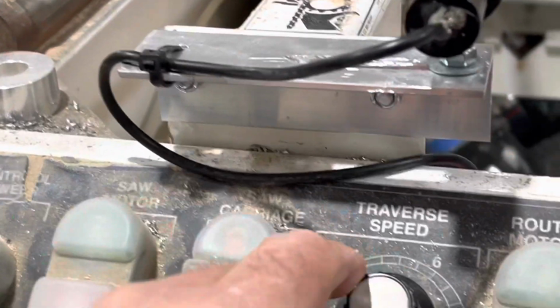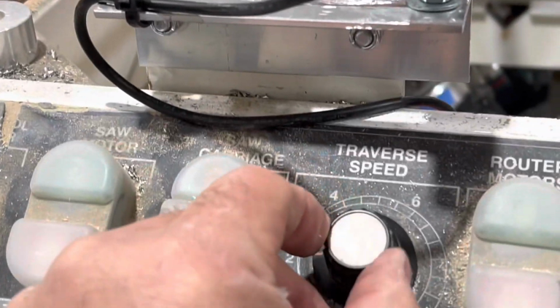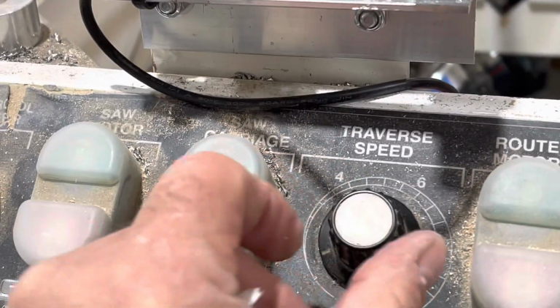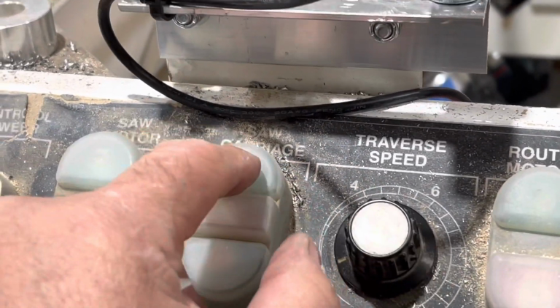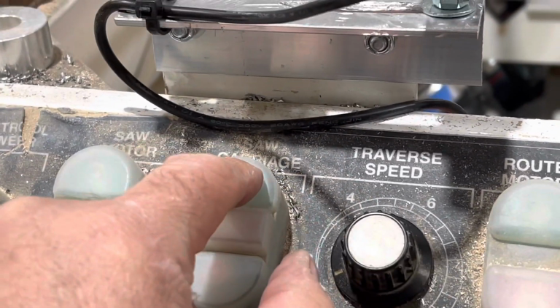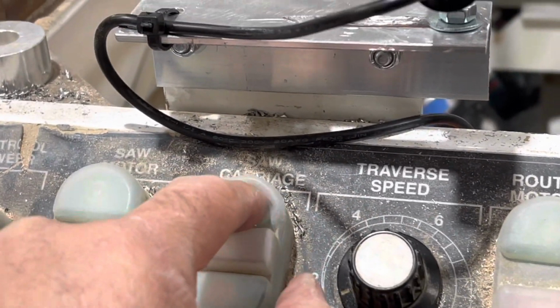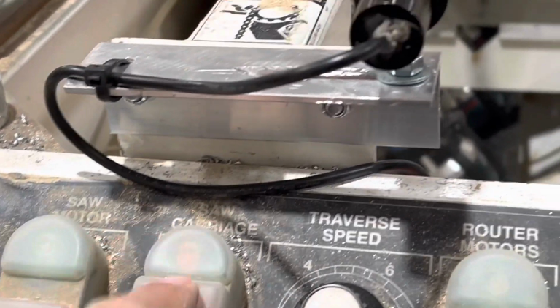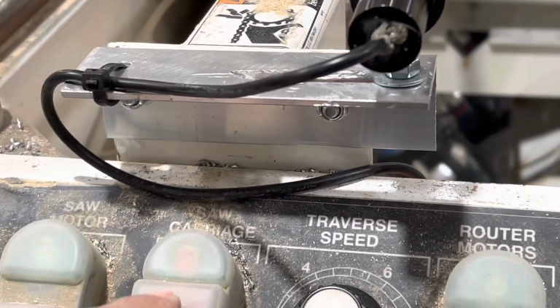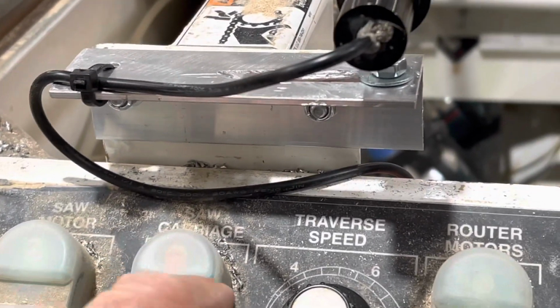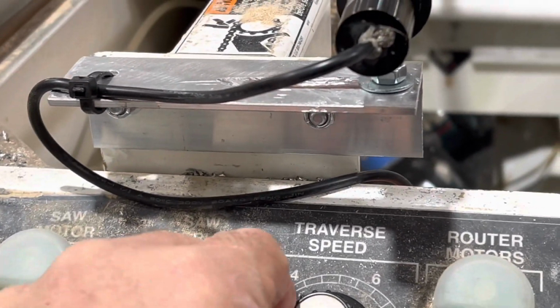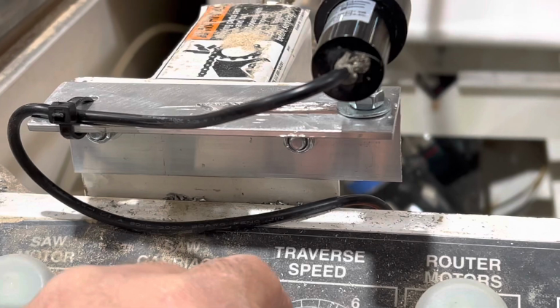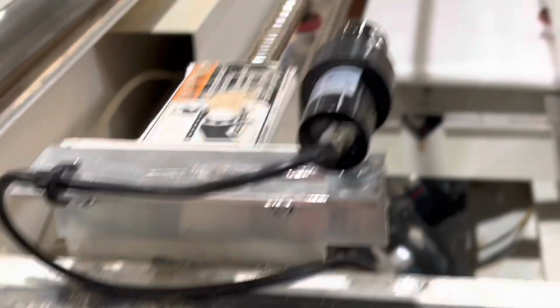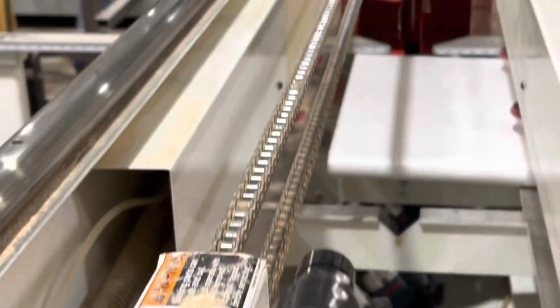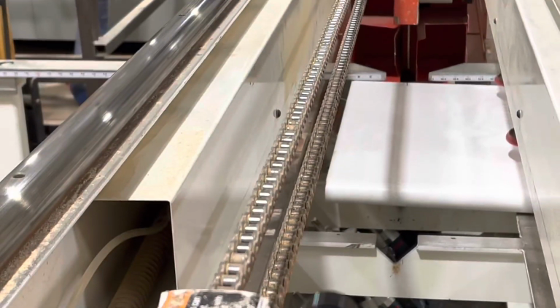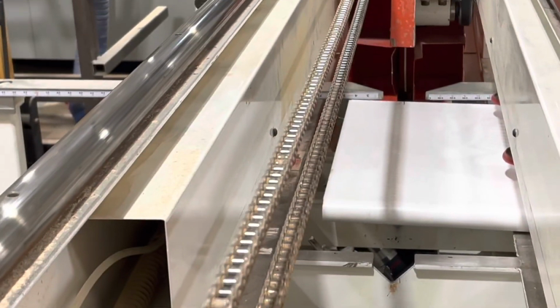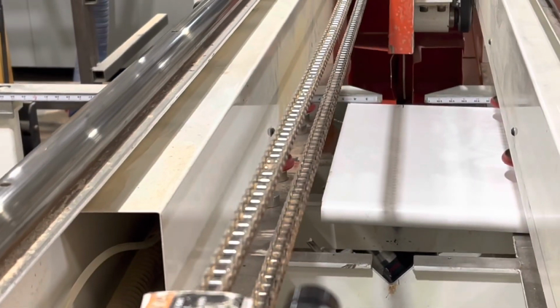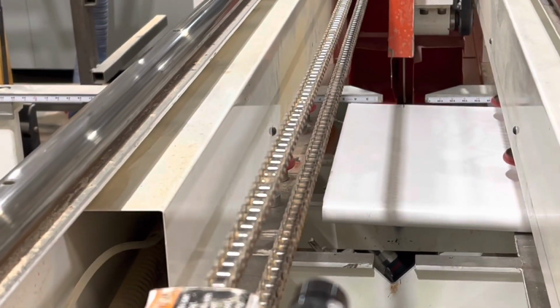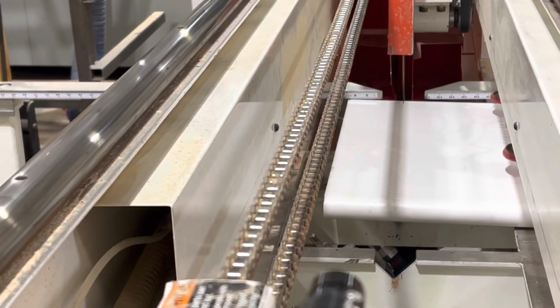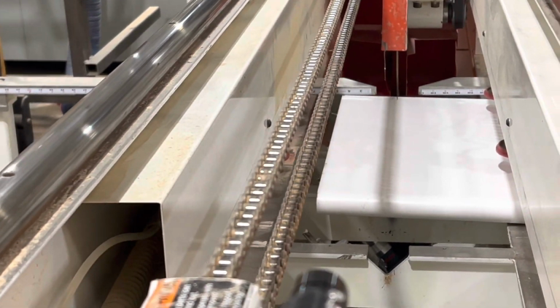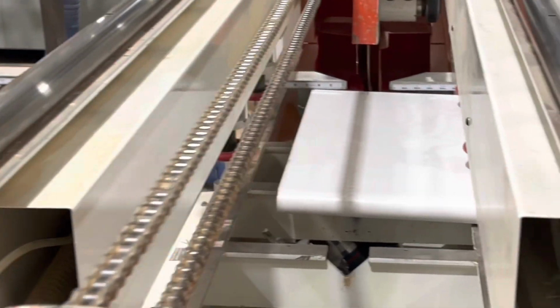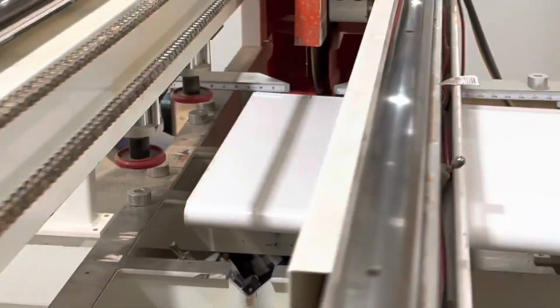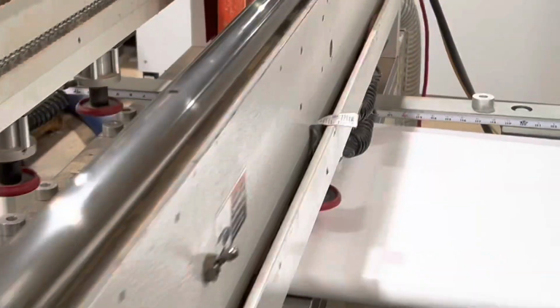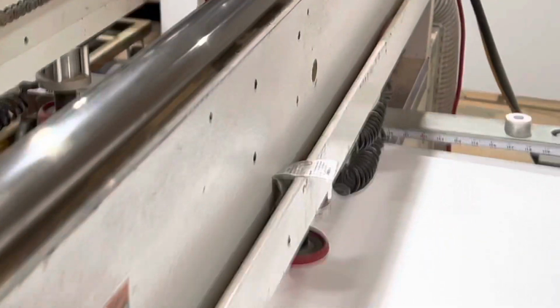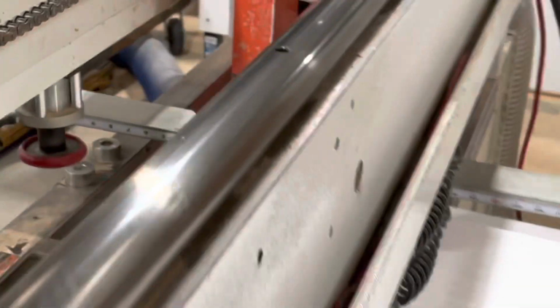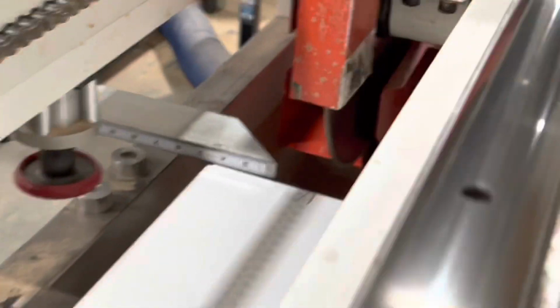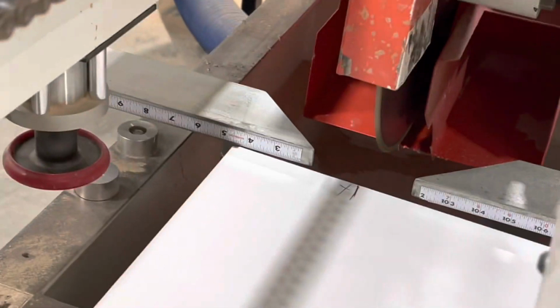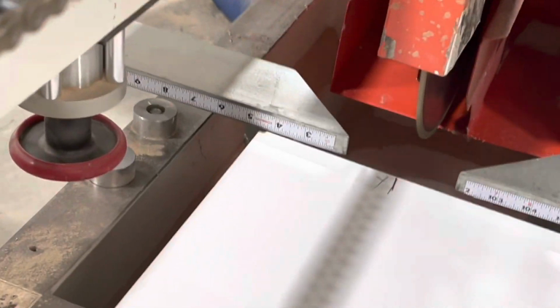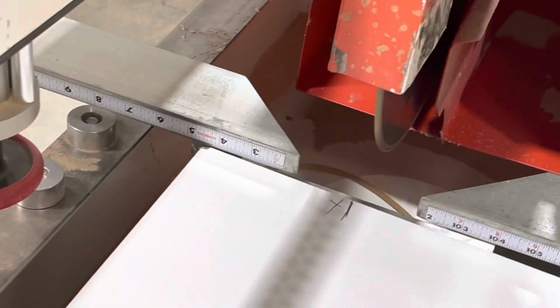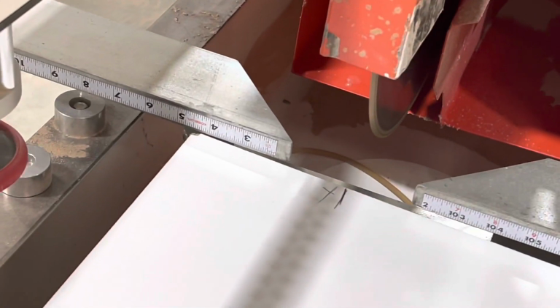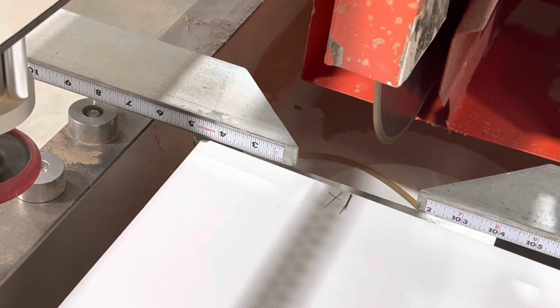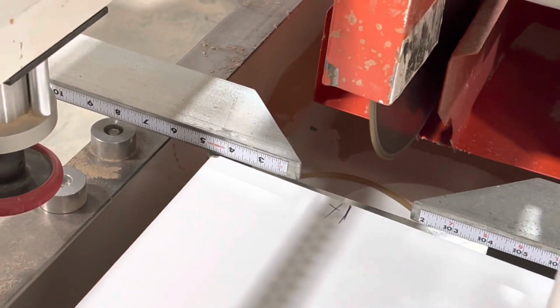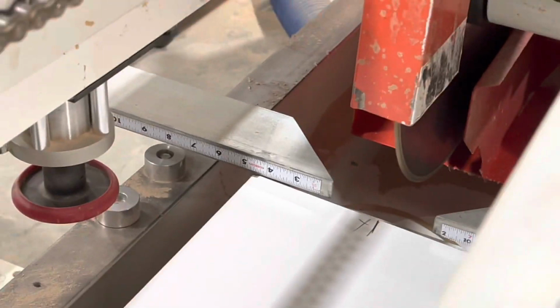To get the carriage to move, we have to actually turn the saw on, turn the speed down, creep it out to the mark, and then hit stop. And then come and eyeball it and say, hey, that looks pretty good.